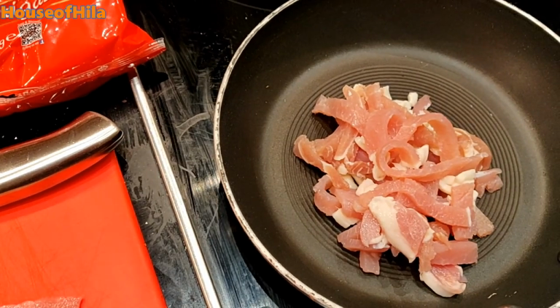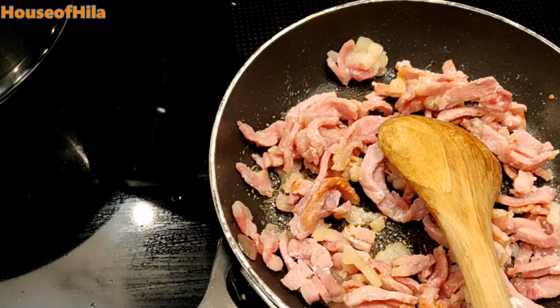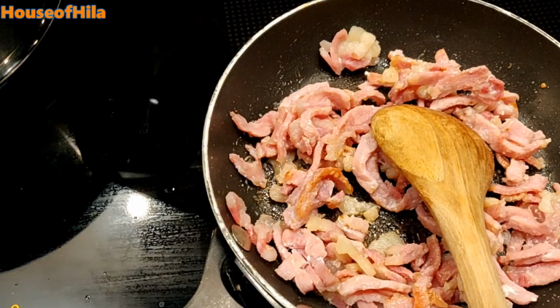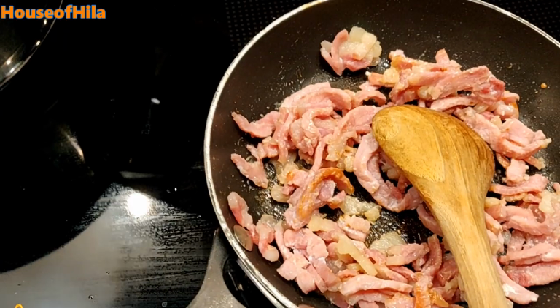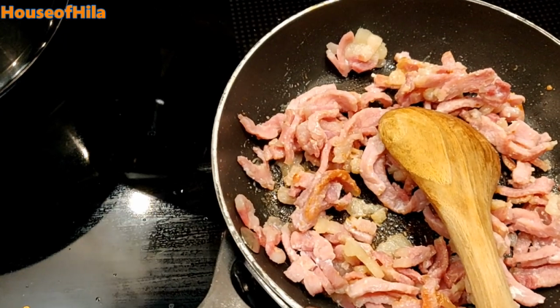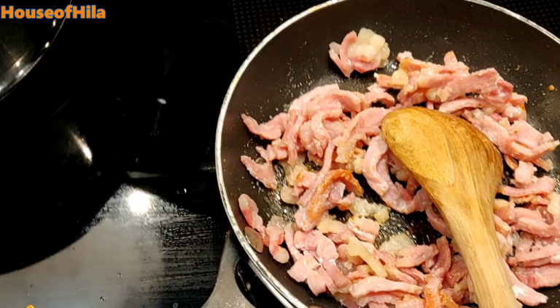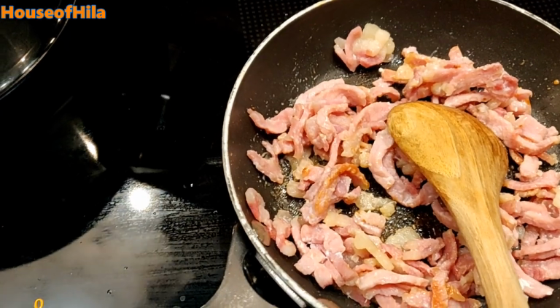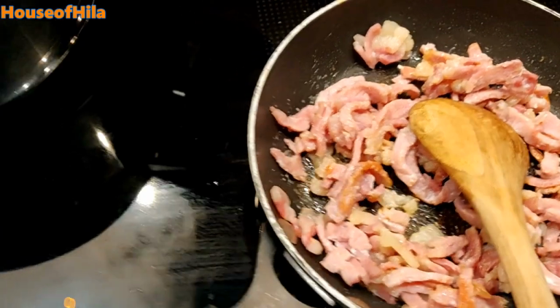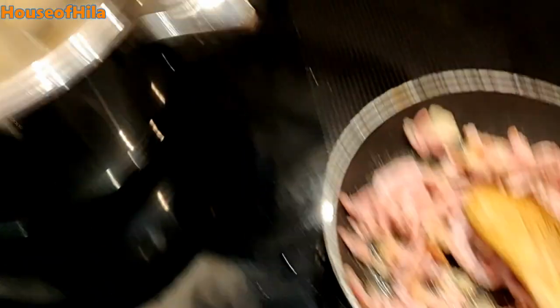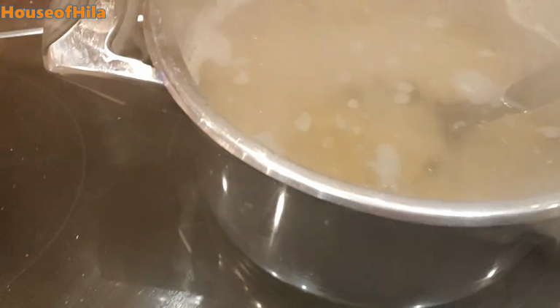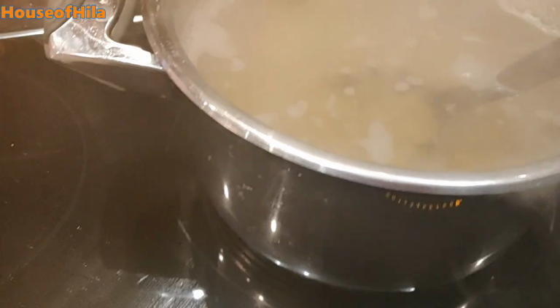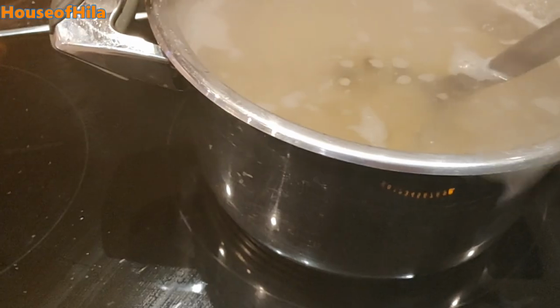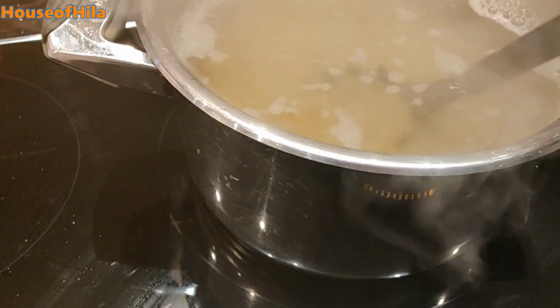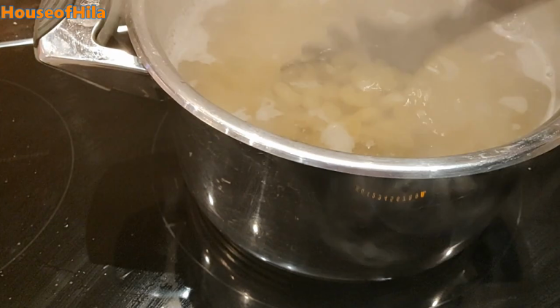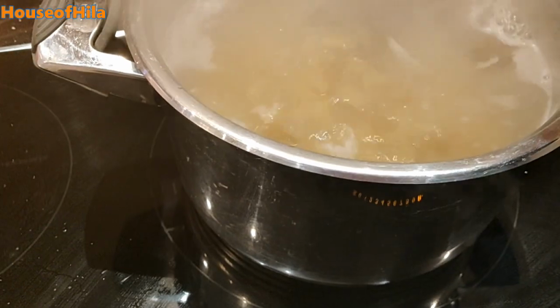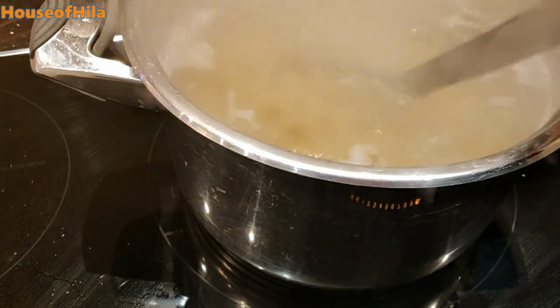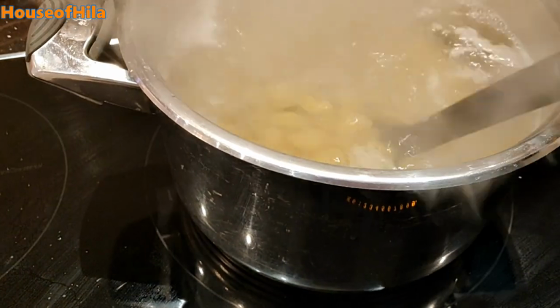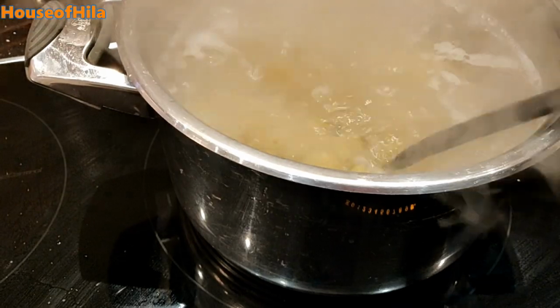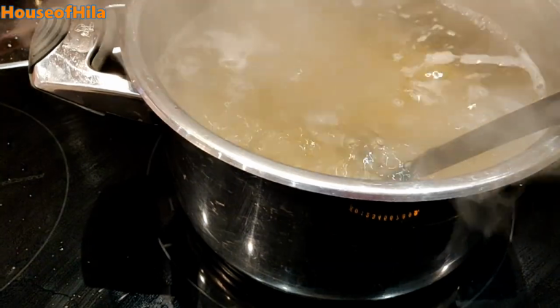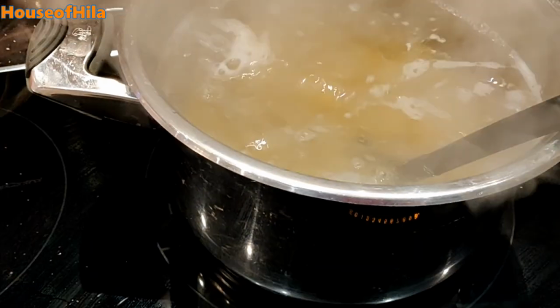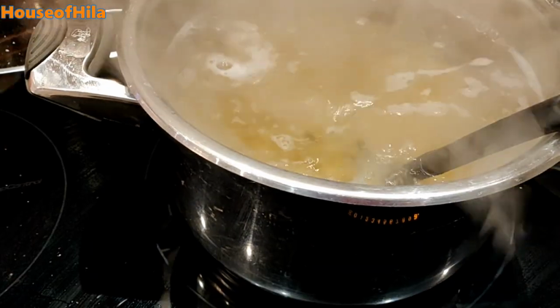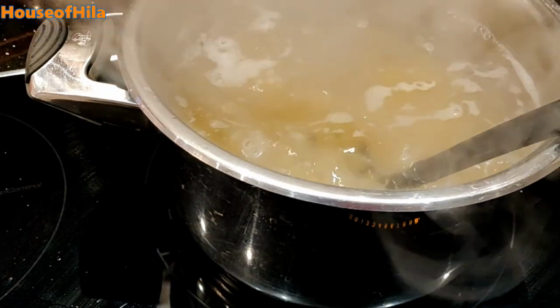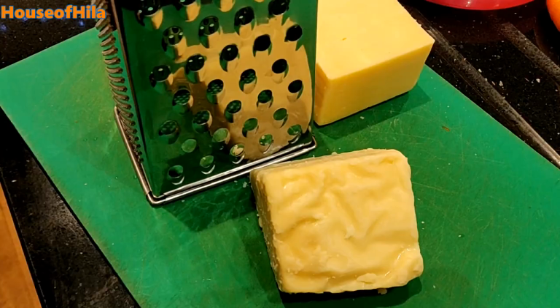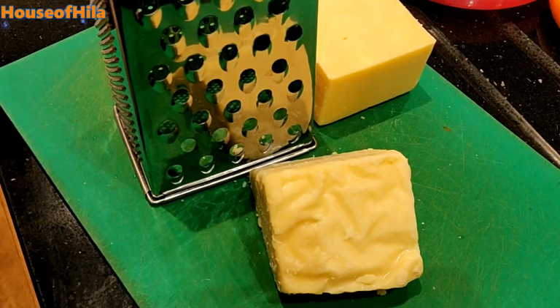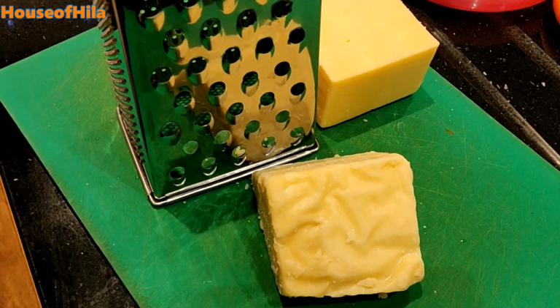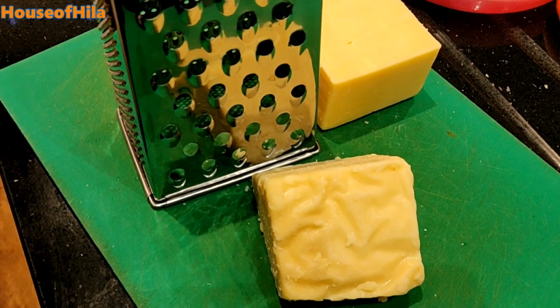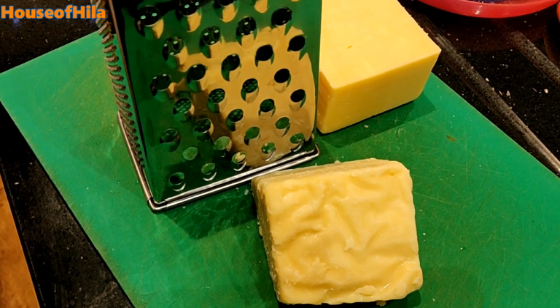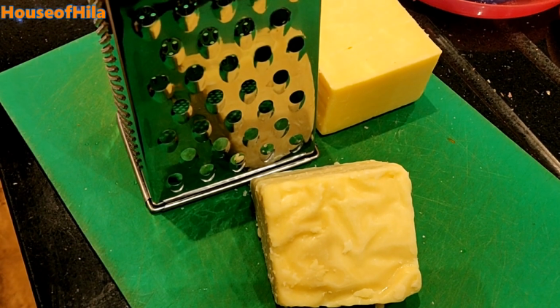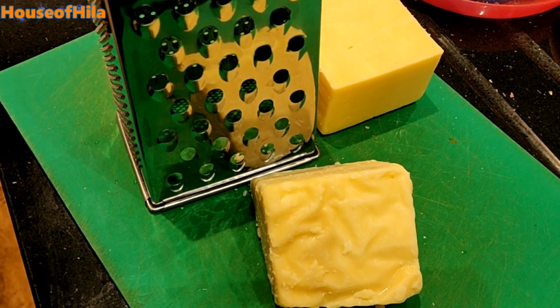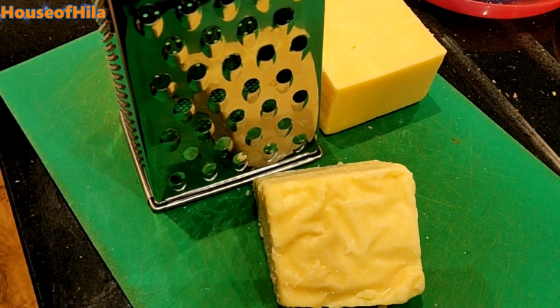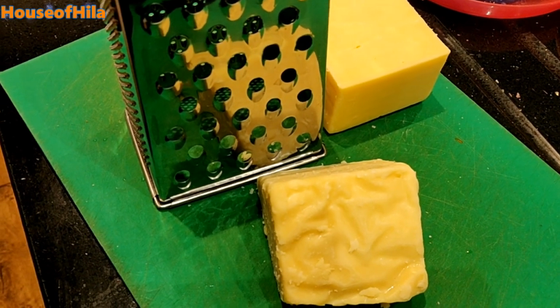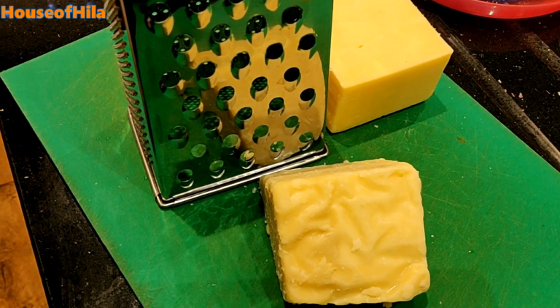That's the bacon fried and we're gonna boil the pasta in salted water and in the meantime, grate some cheddar cheese.